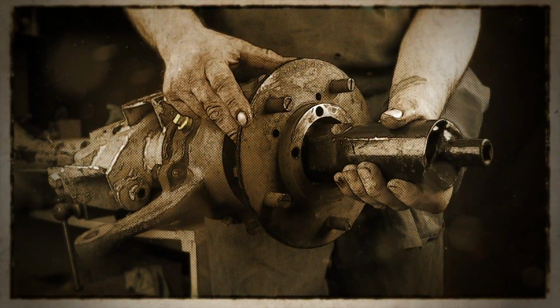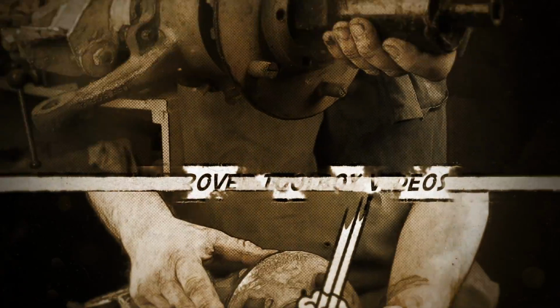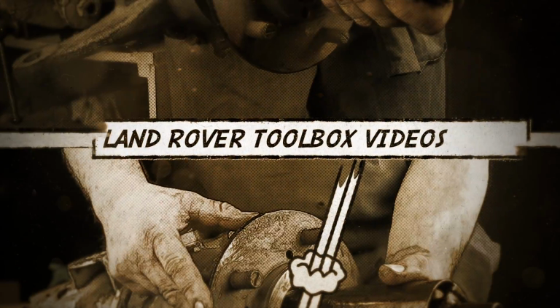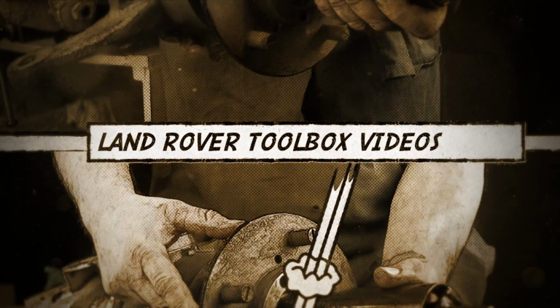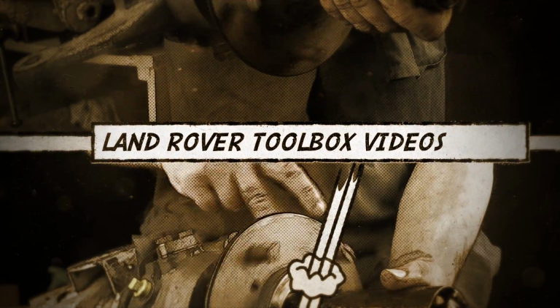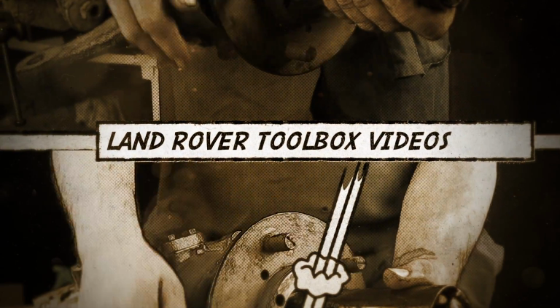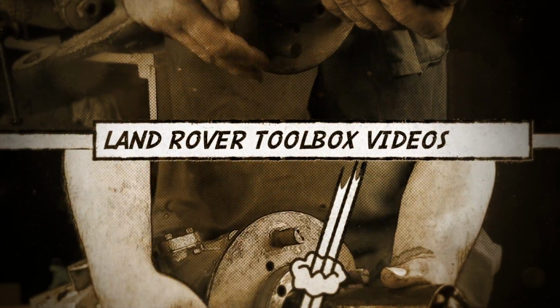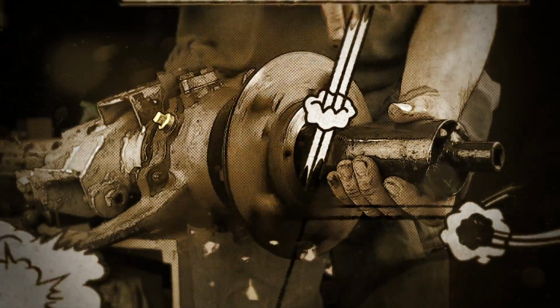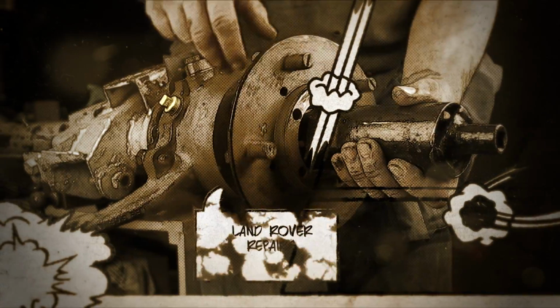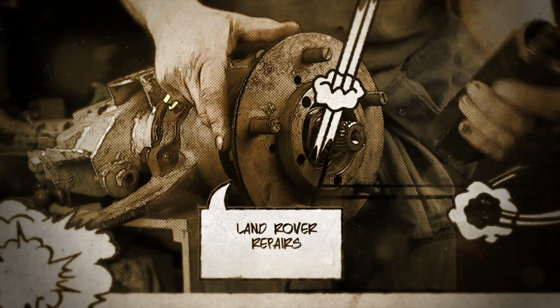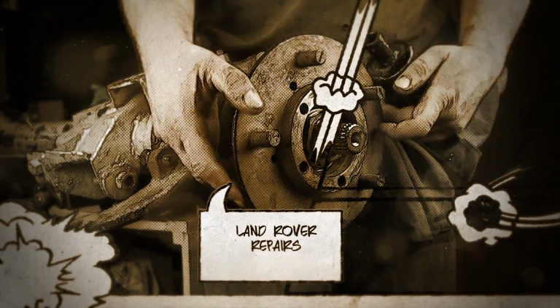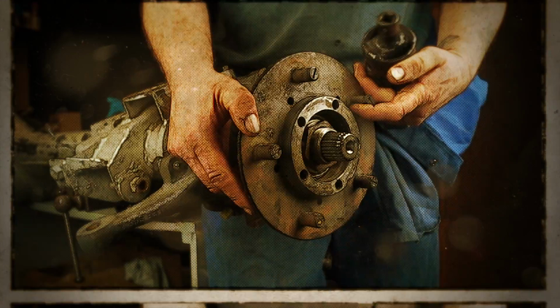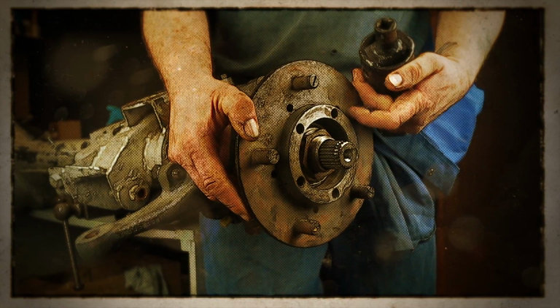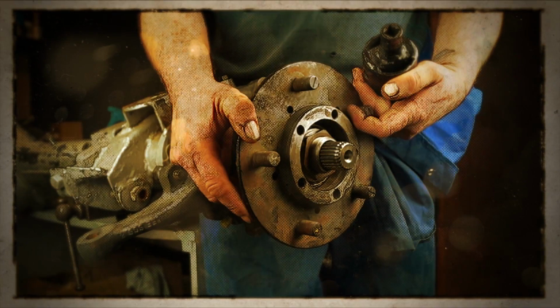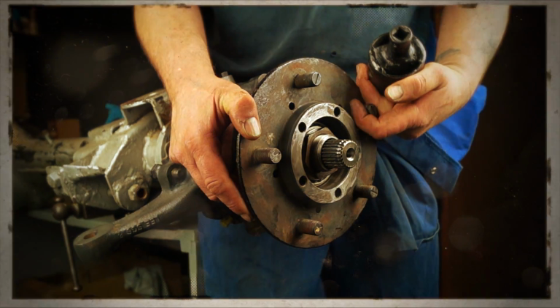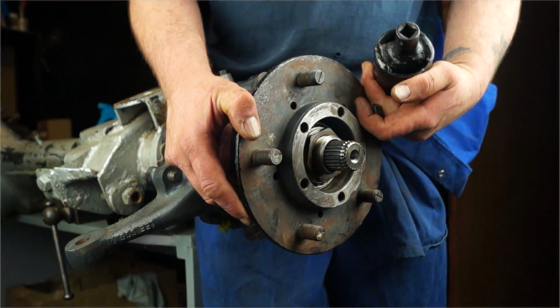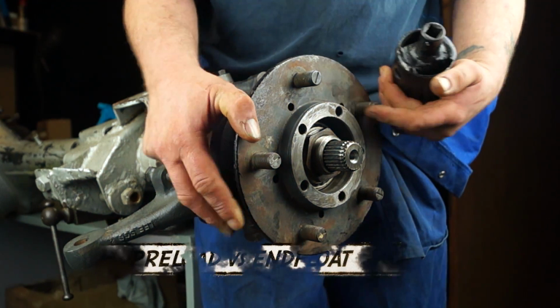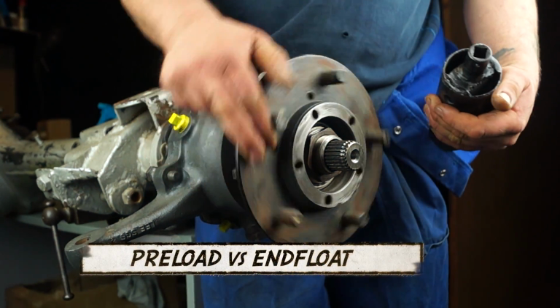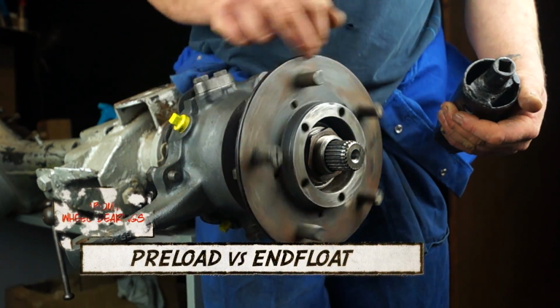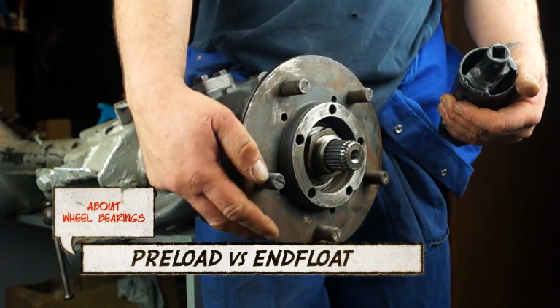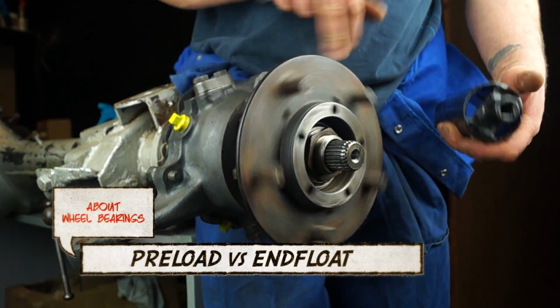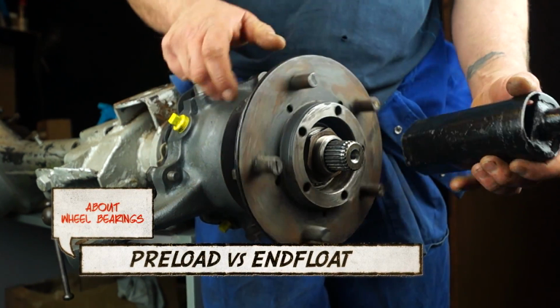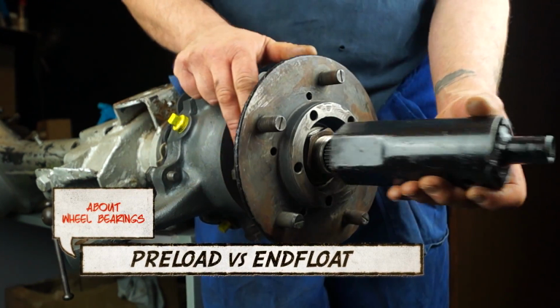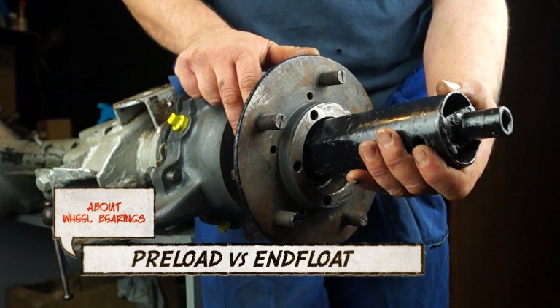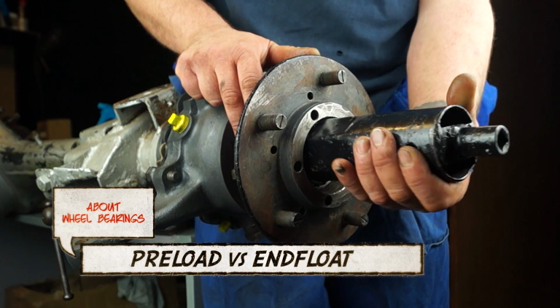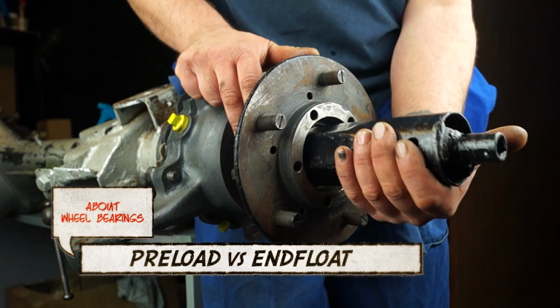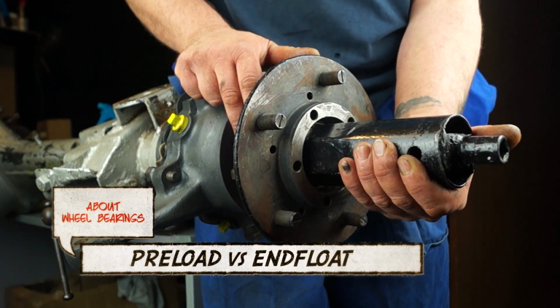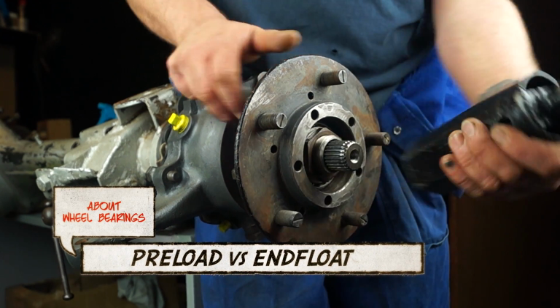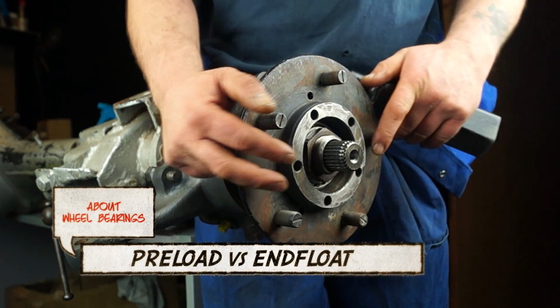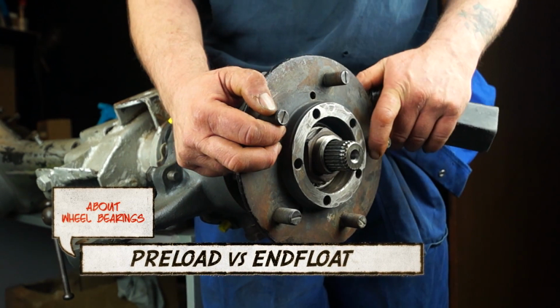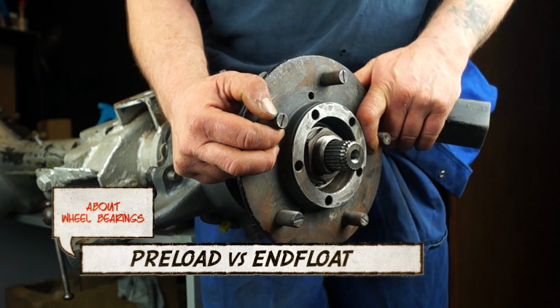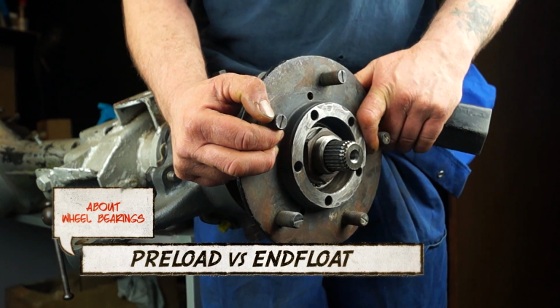Hello guys and girls, welcome once again to the Land Rover Toolbox videos. We're not going to get too technical in this video, but I'd like to explain the difference between a preloaded bearing and a bearing which has end float.